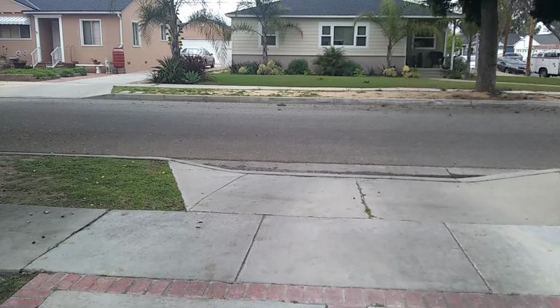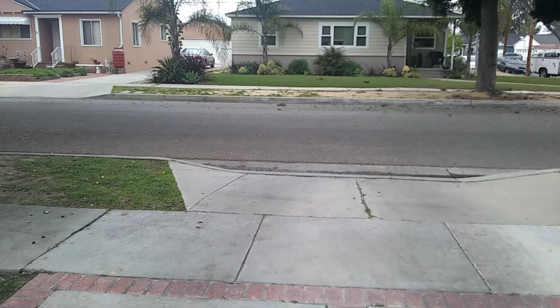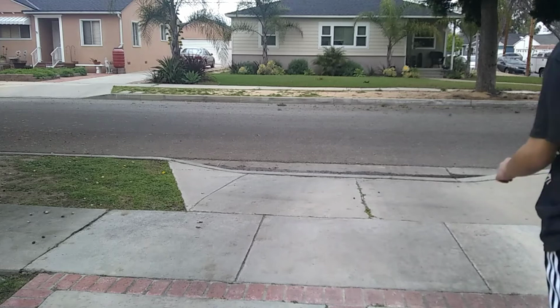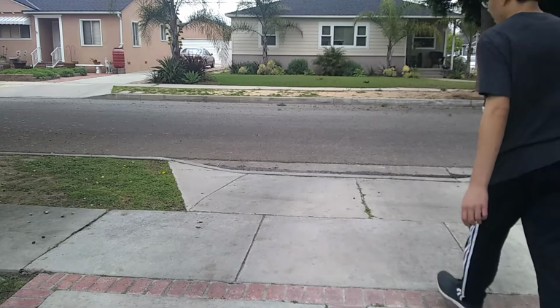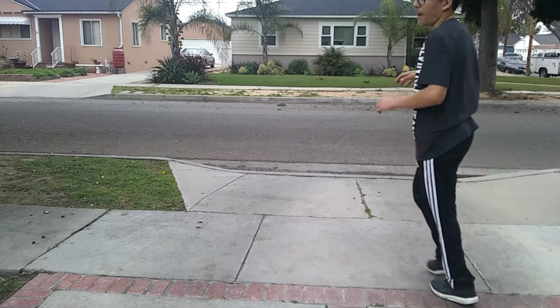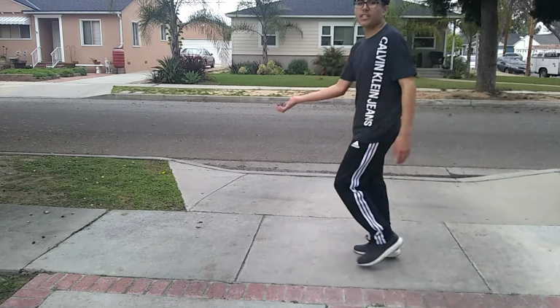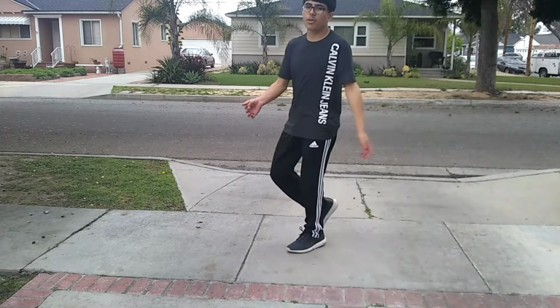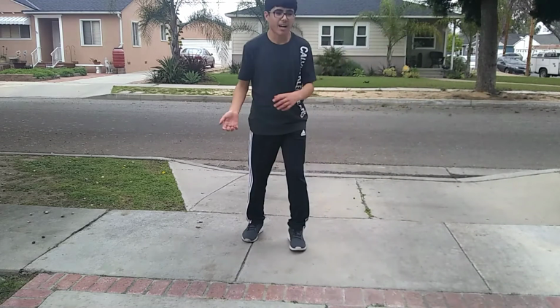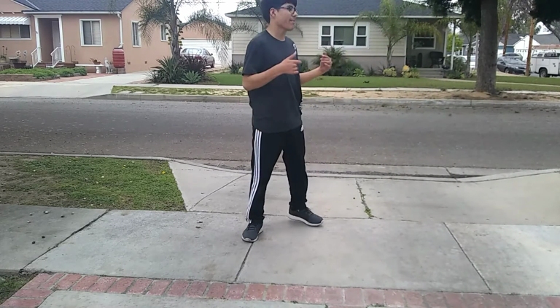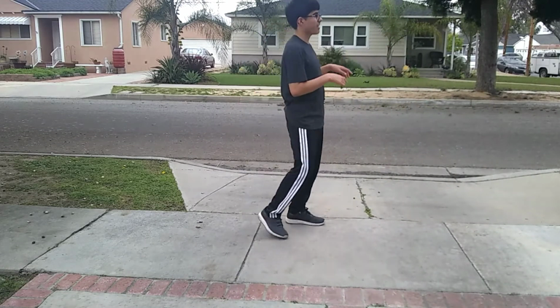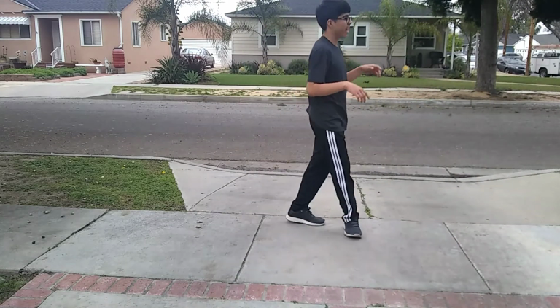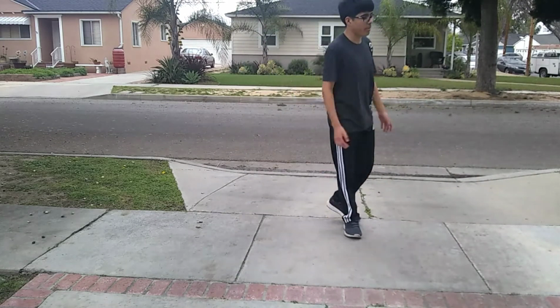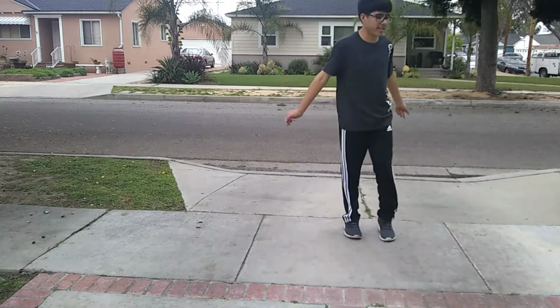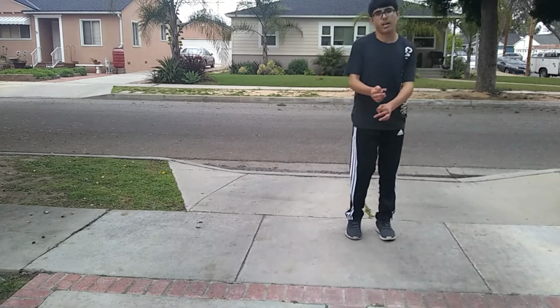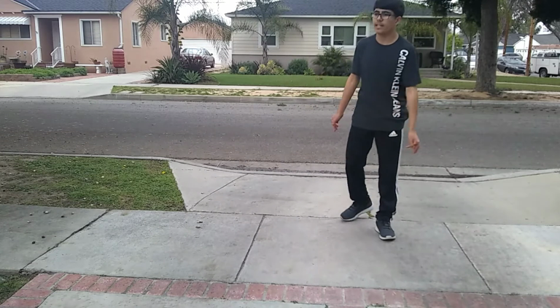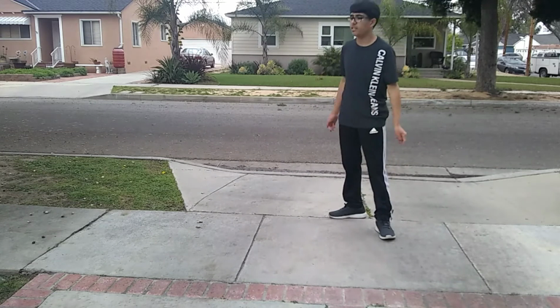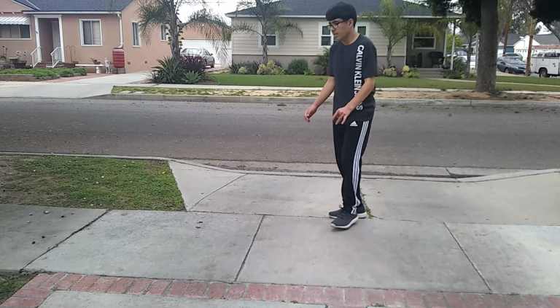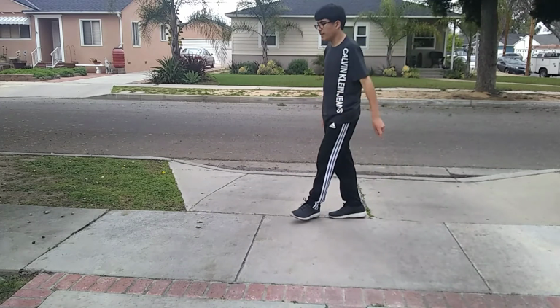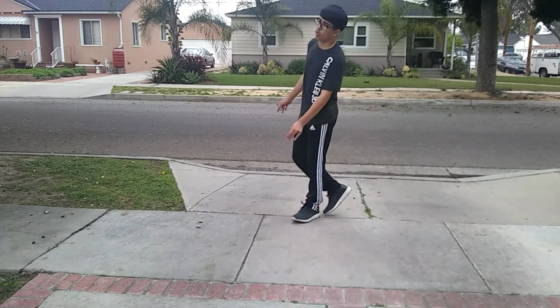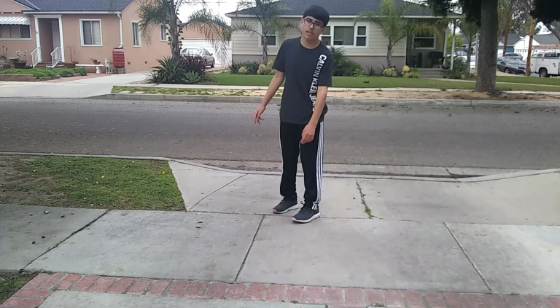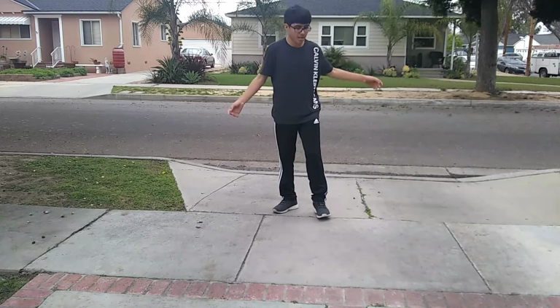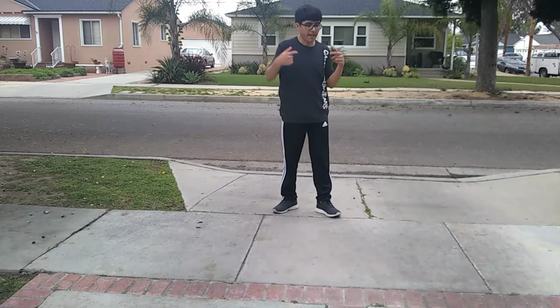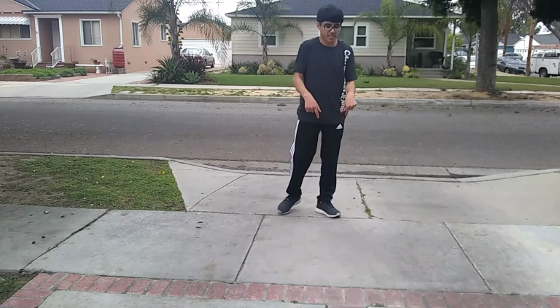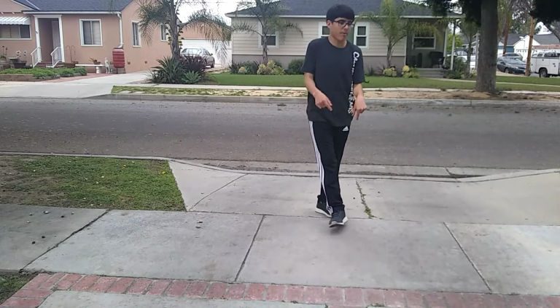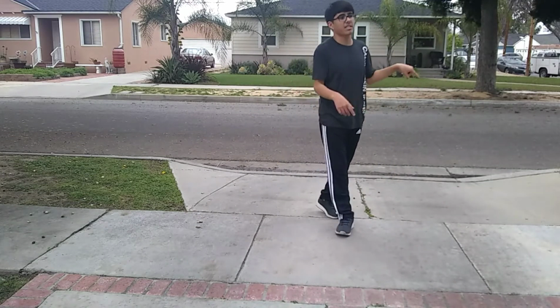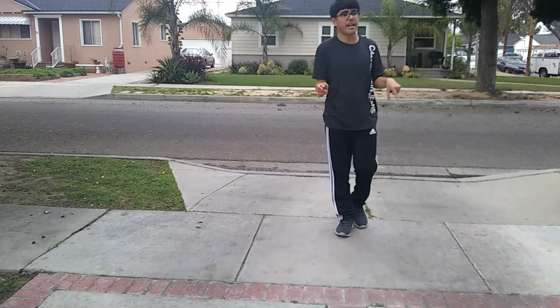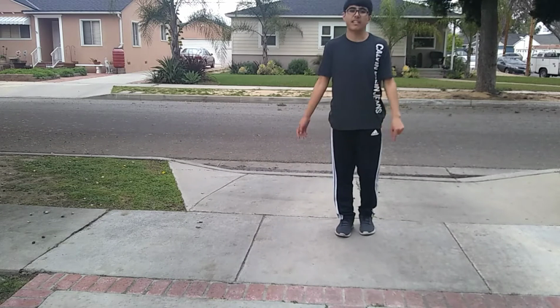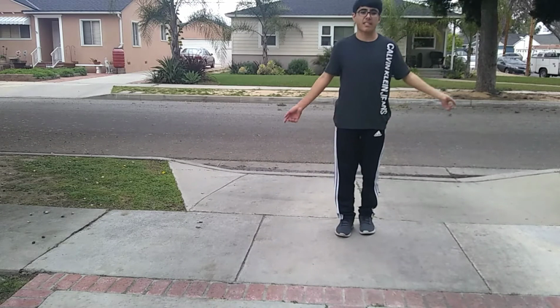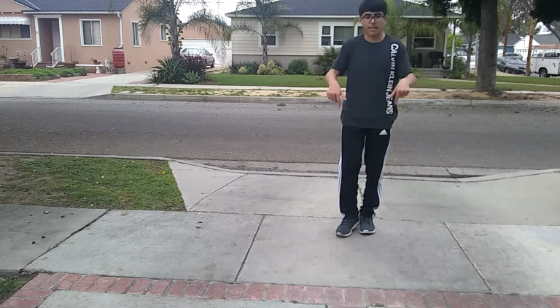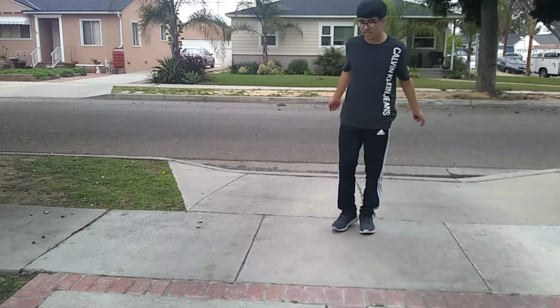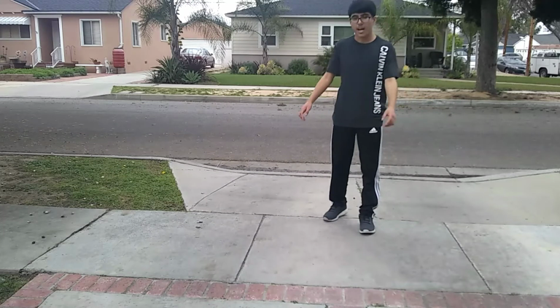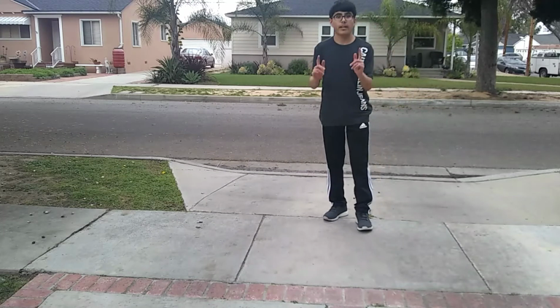My Russian dance tutorial. I came up with this. I can't copyright it because you can't copyright a dance — if you could, that'd be horrible. This is my dance. Don't go around saying this is your dance, because it isn't. This is mine. I created it.